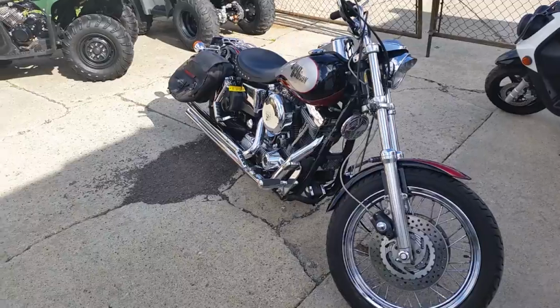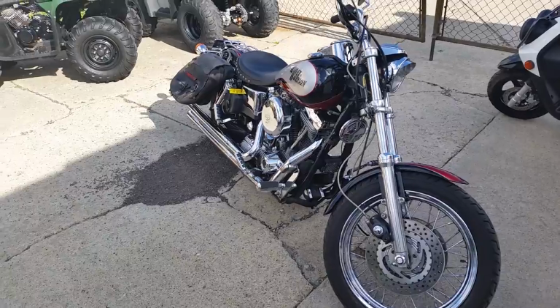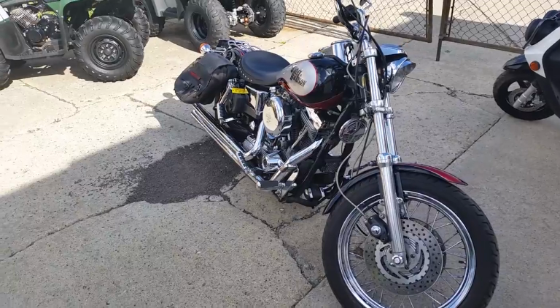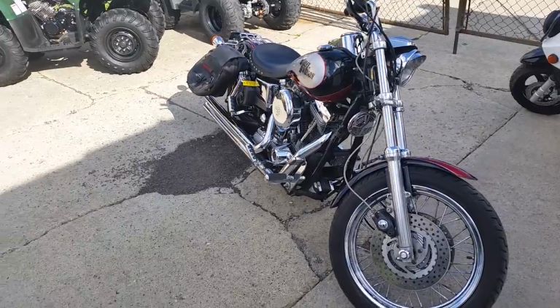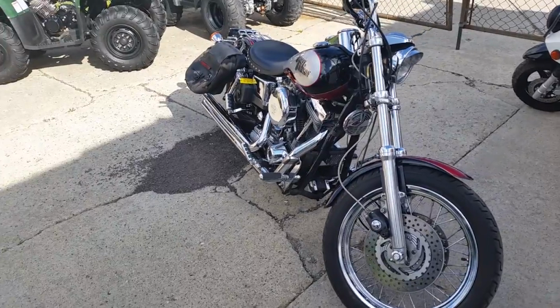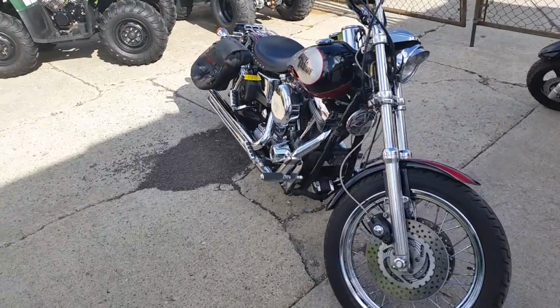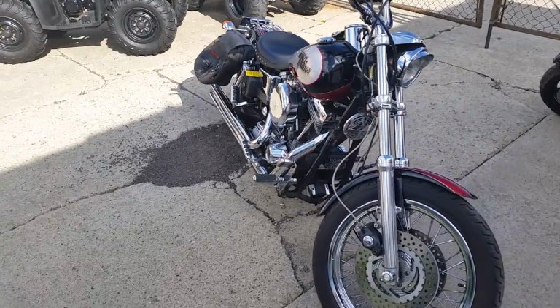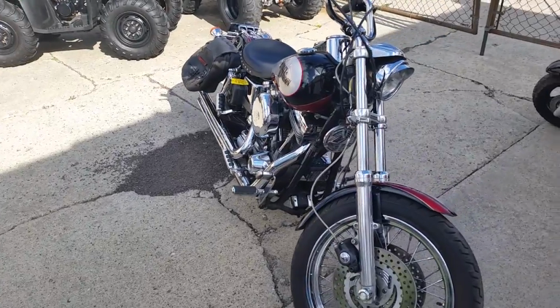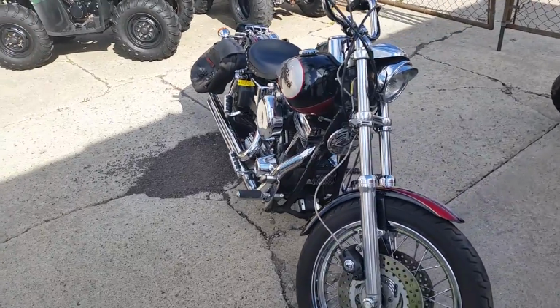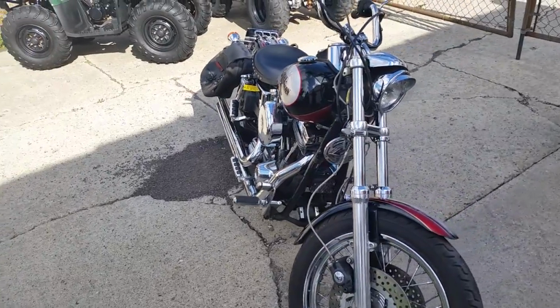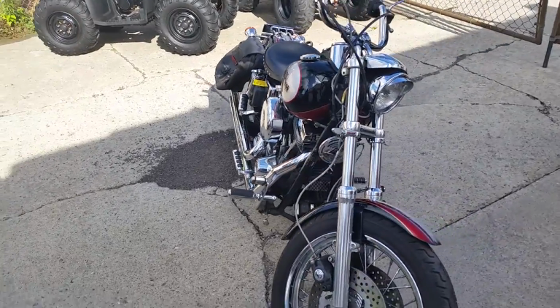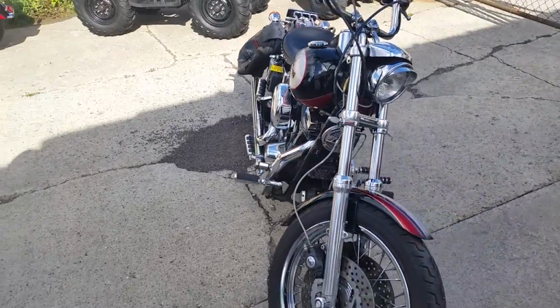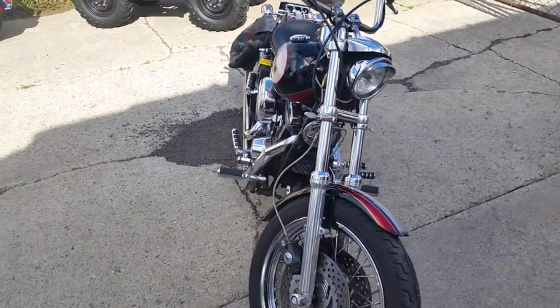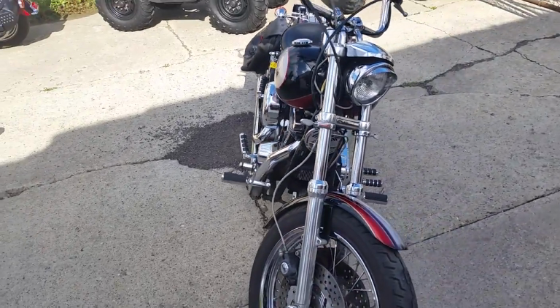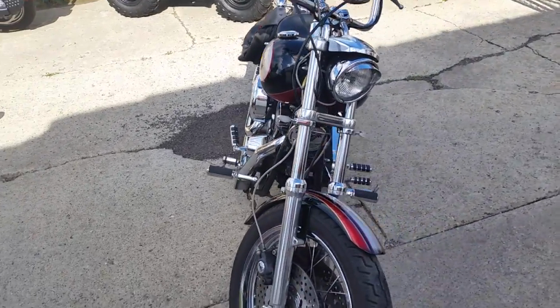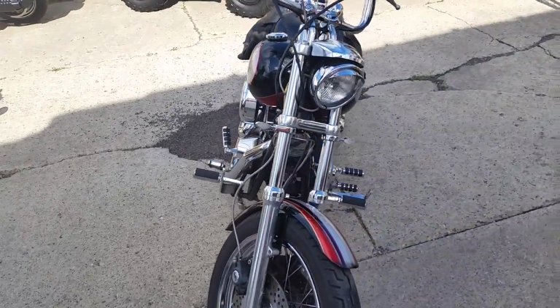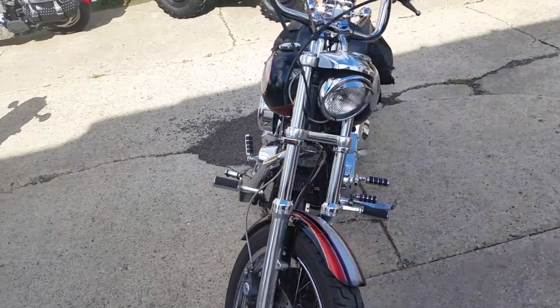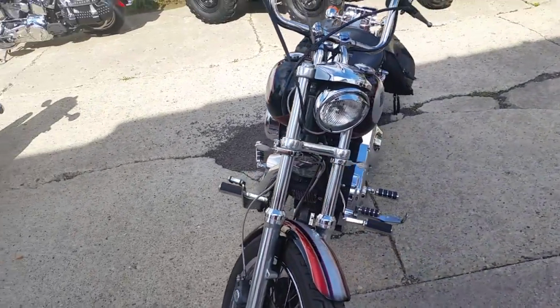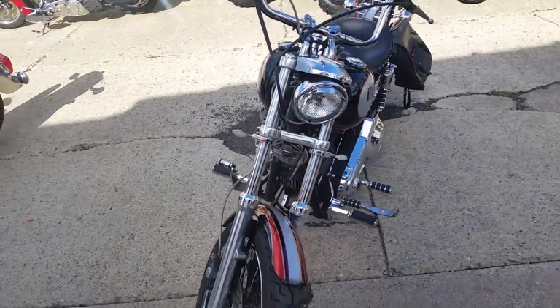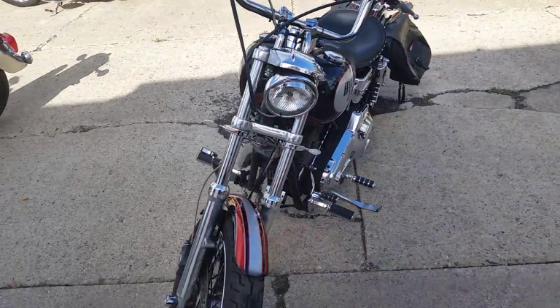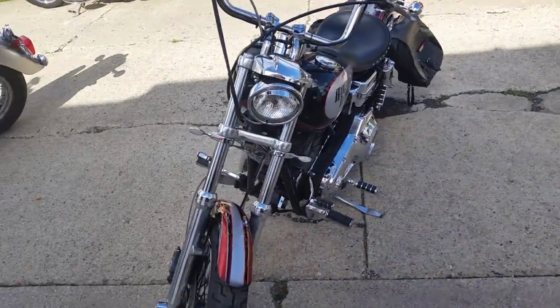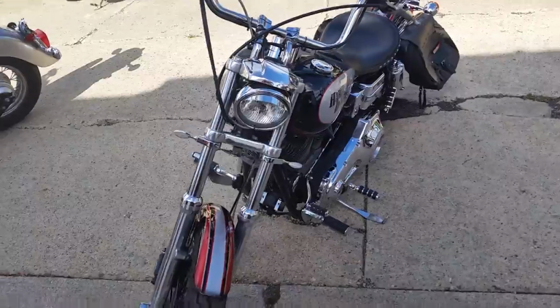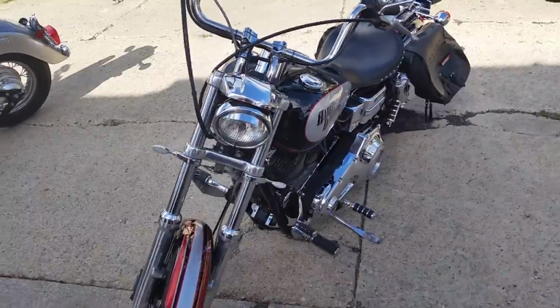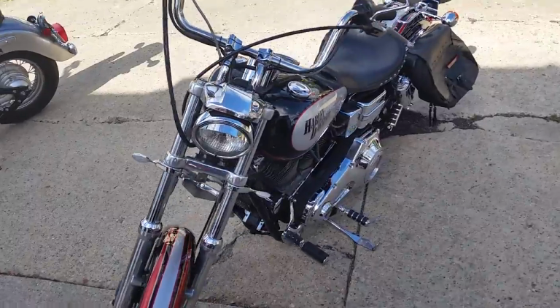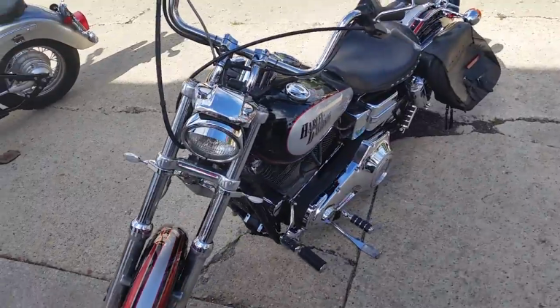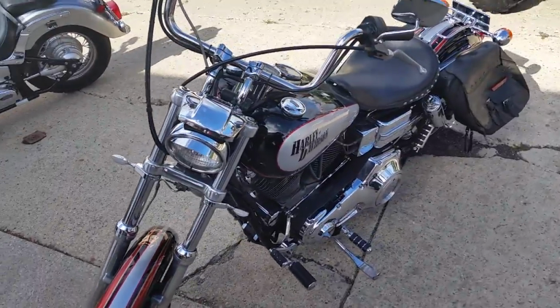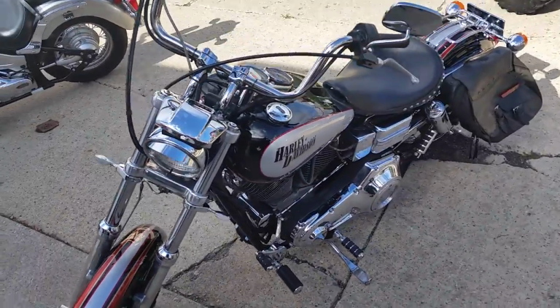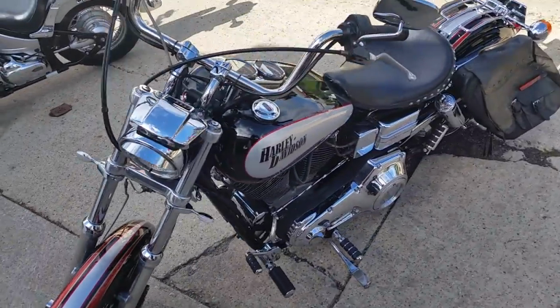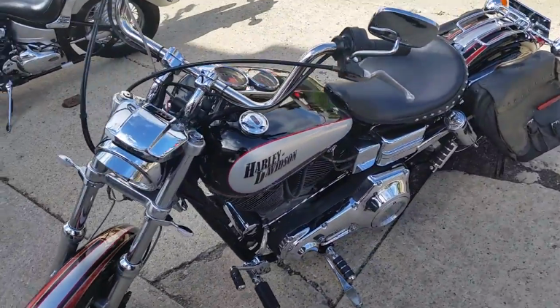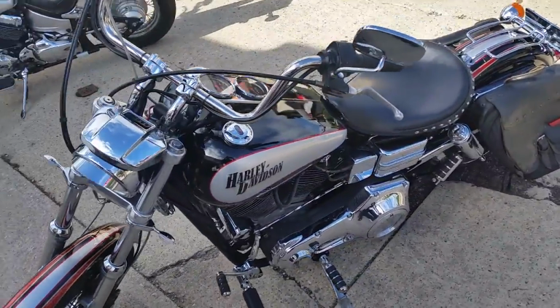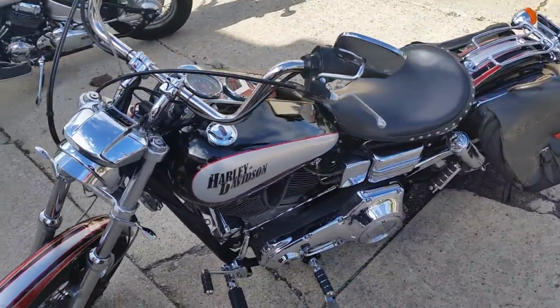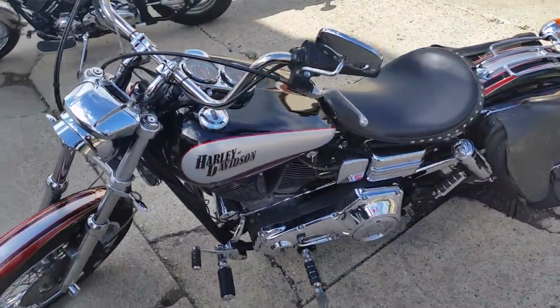Today at Approval Powersports we got a '93 Harley Davidson Dyna Lowrider for sale. Only $3,900. That's right folks, $3,900.